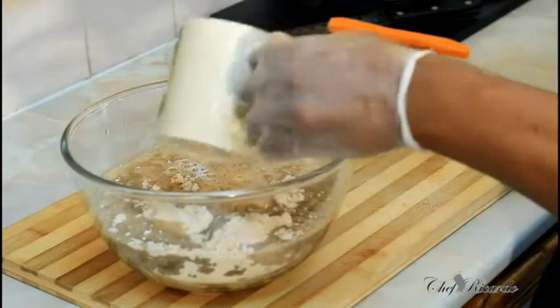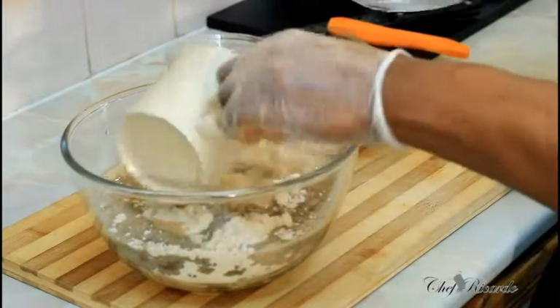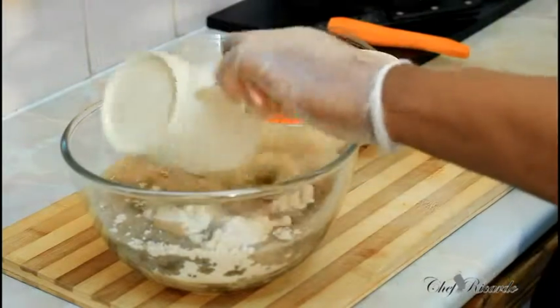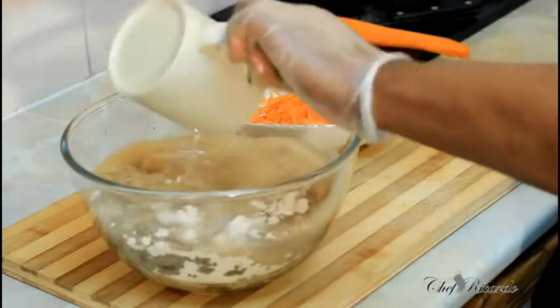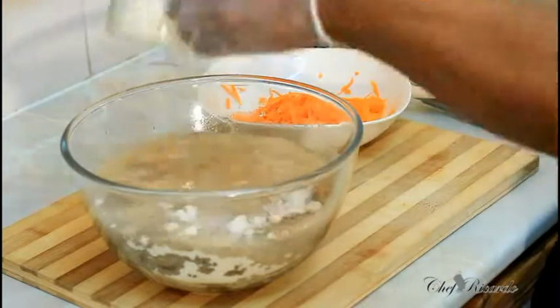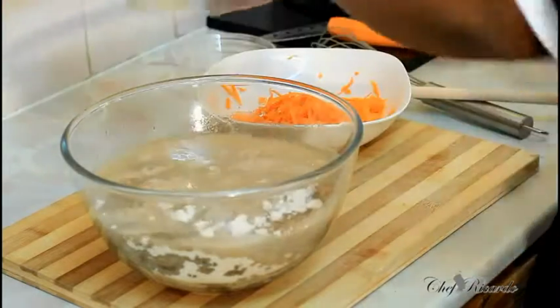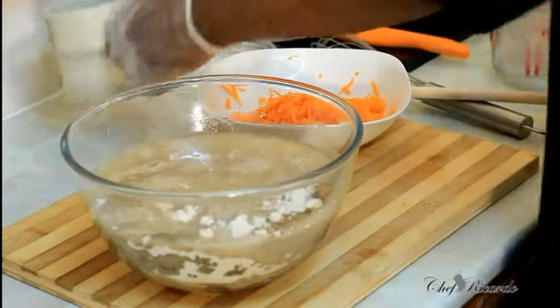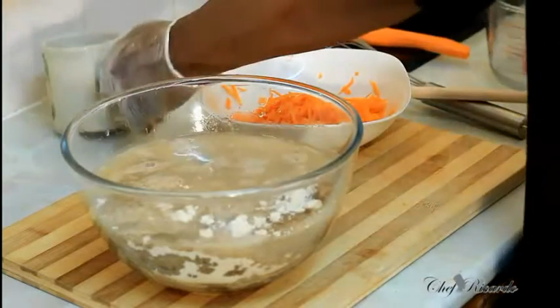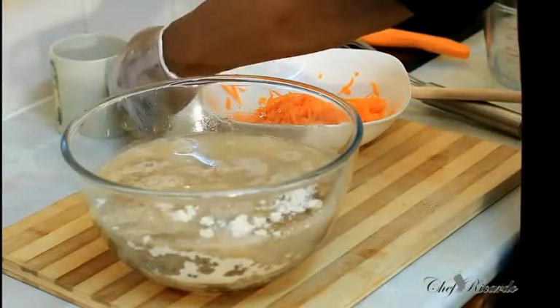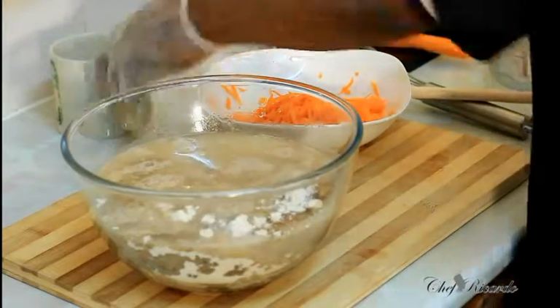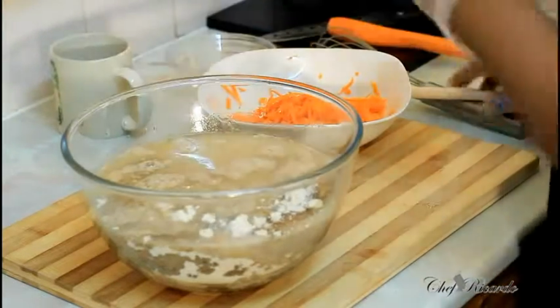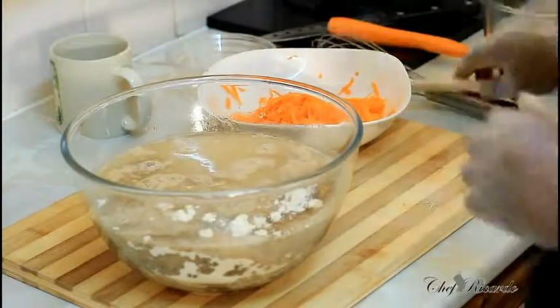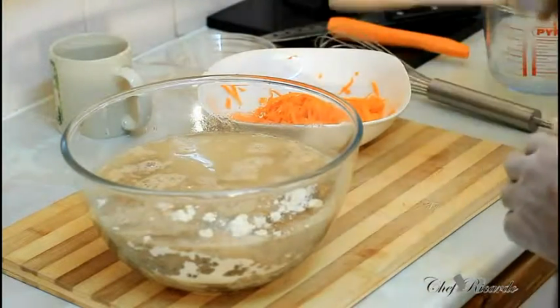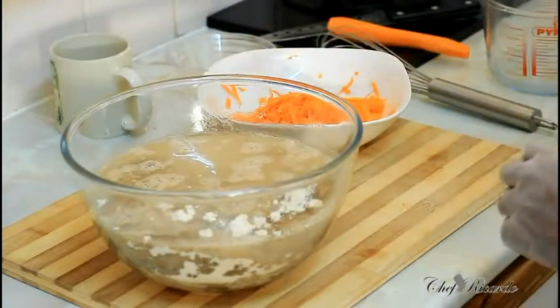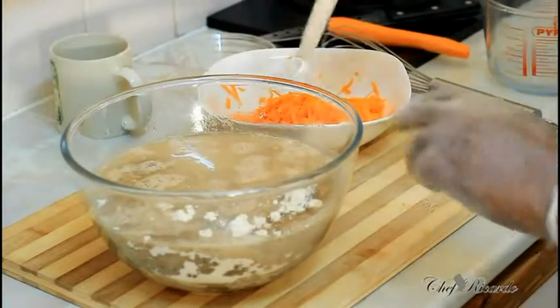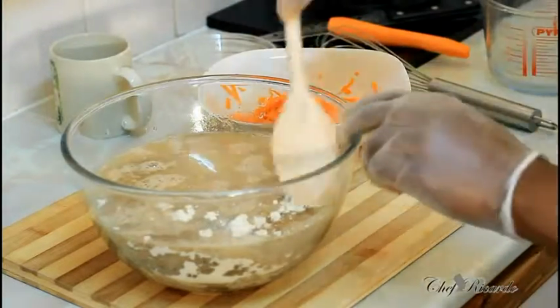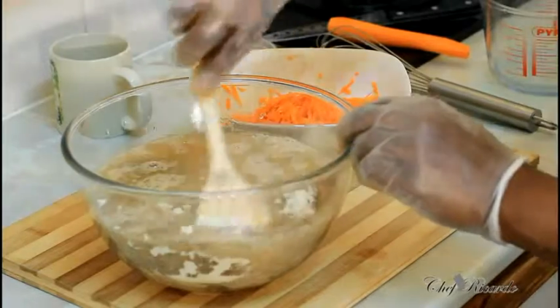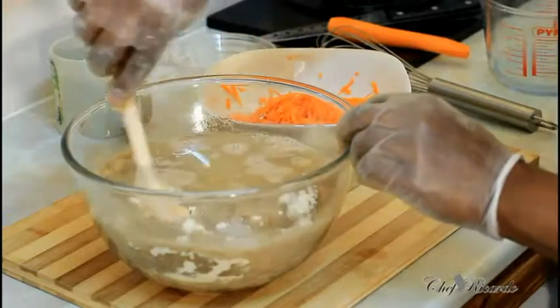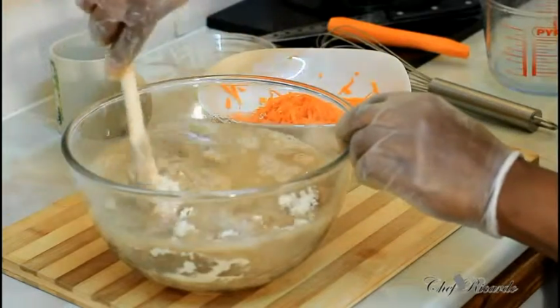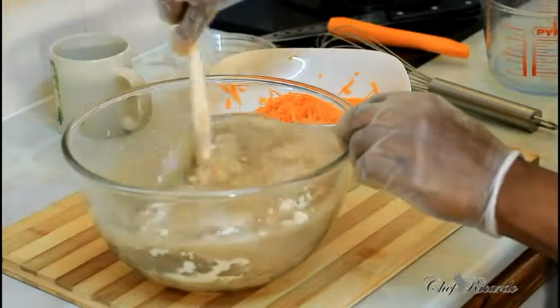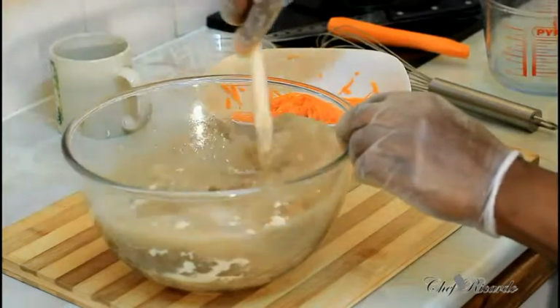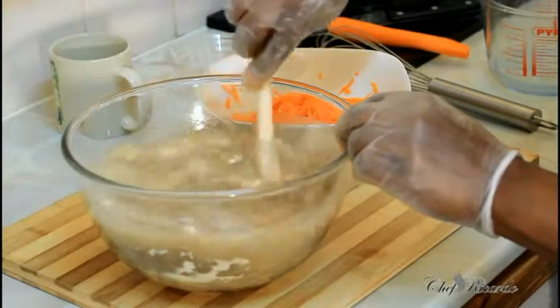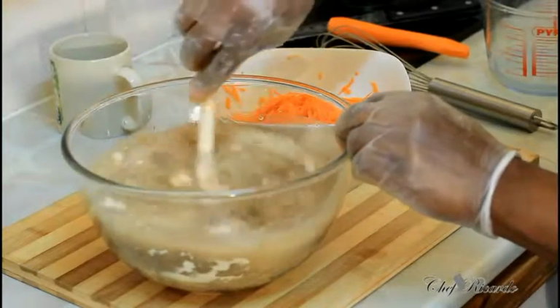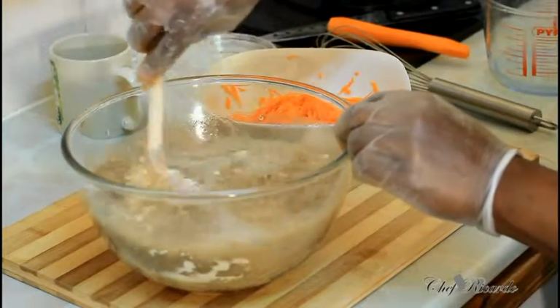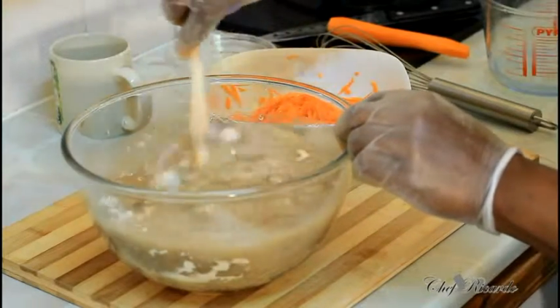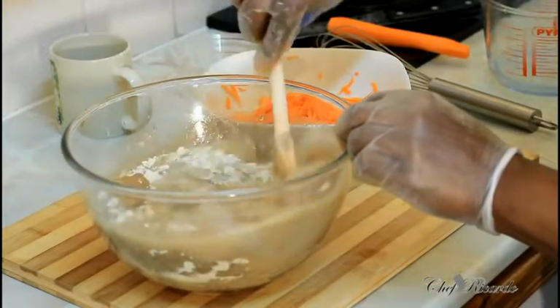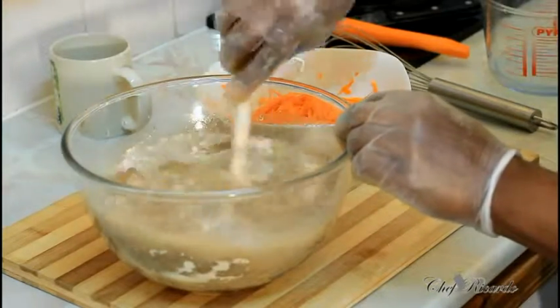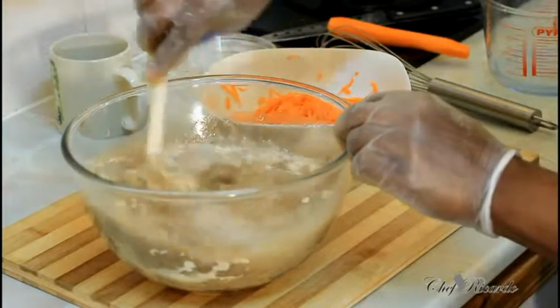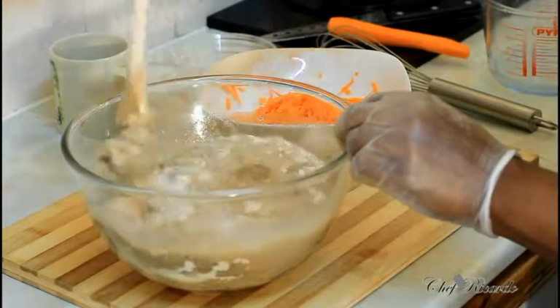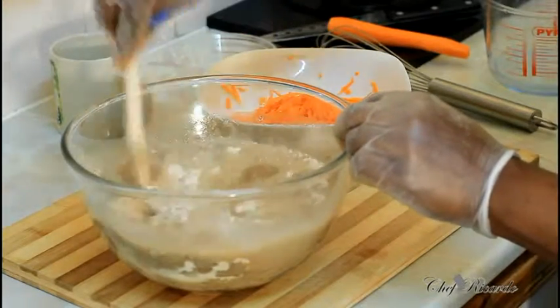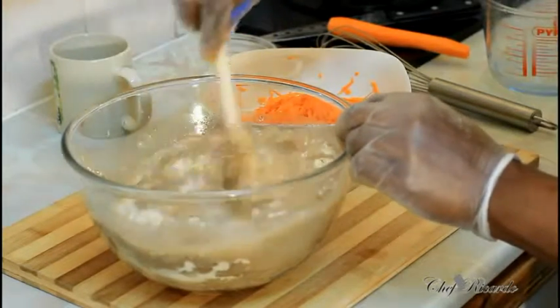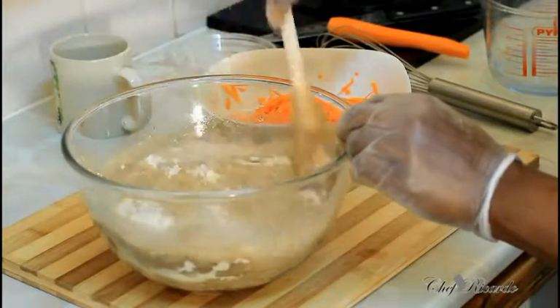Two cups of water — all you need to do is use a wooden spoon and simply work it in, just like this.